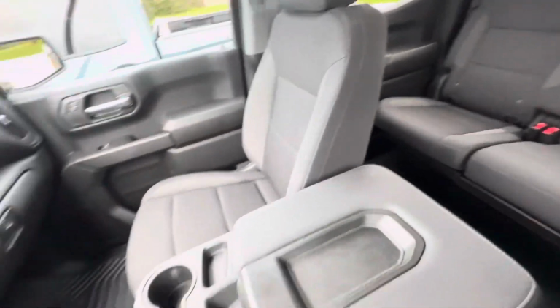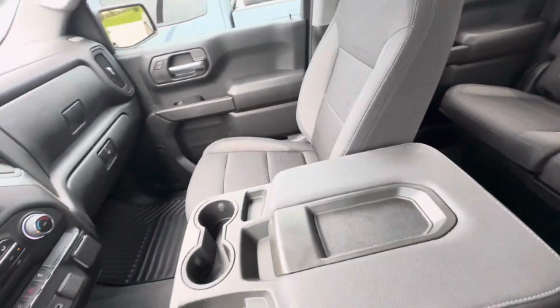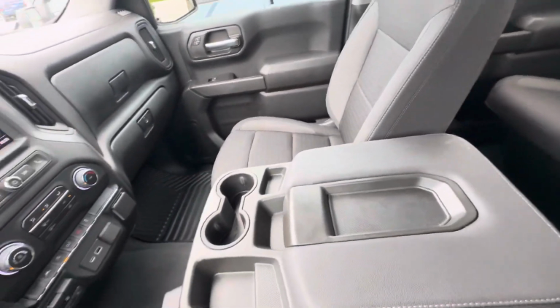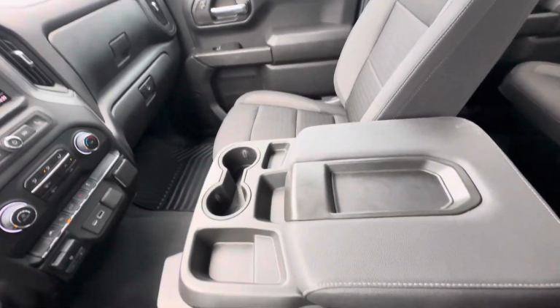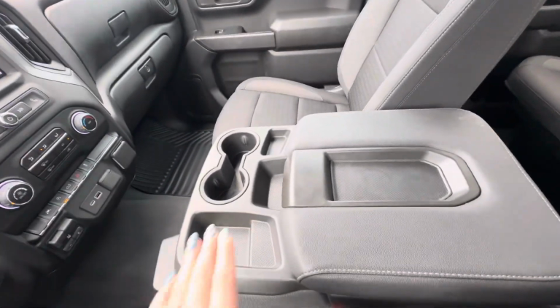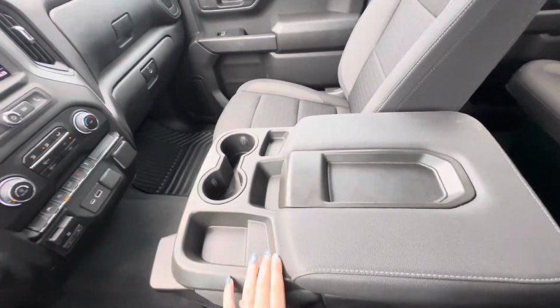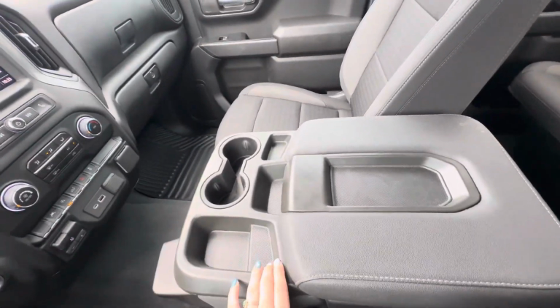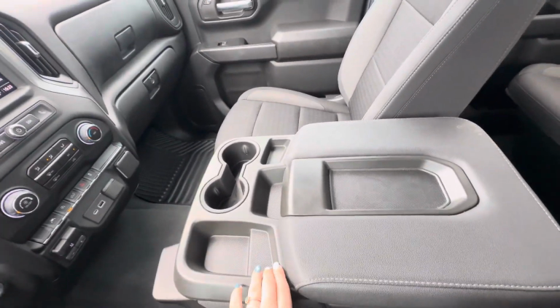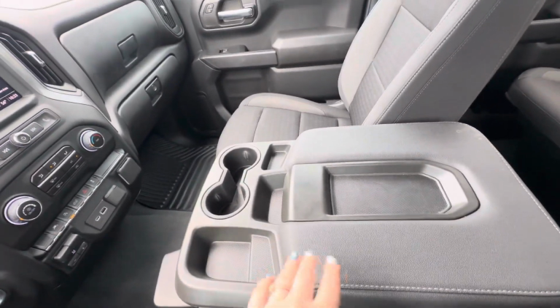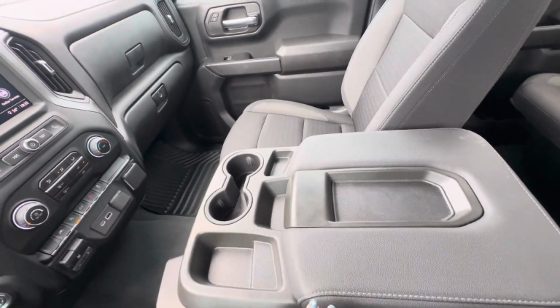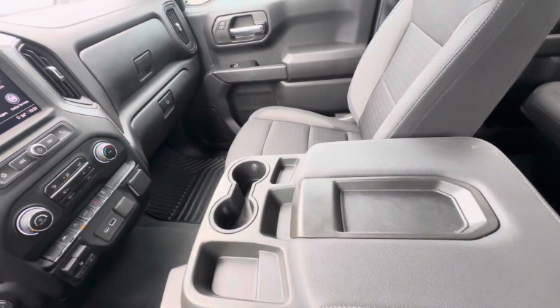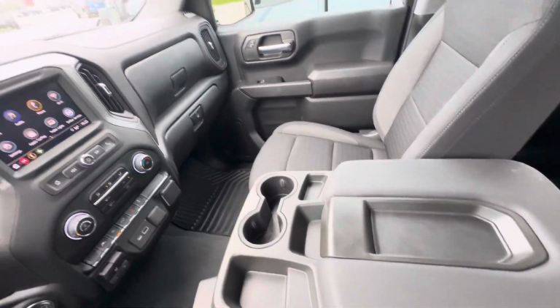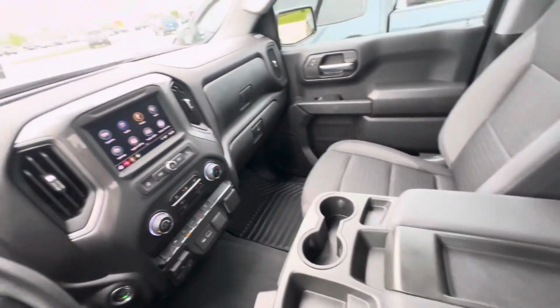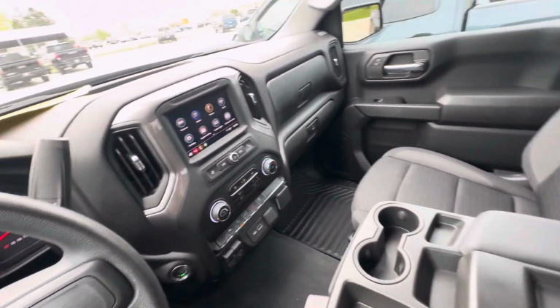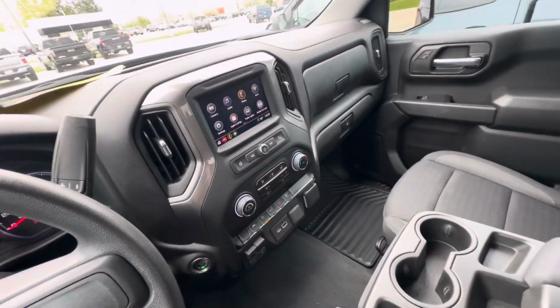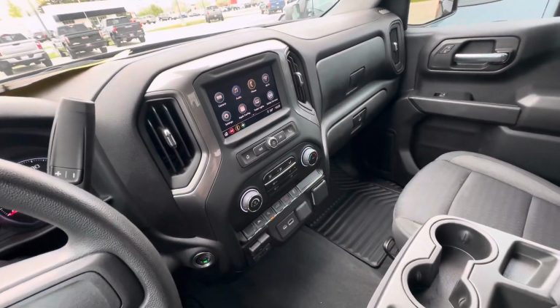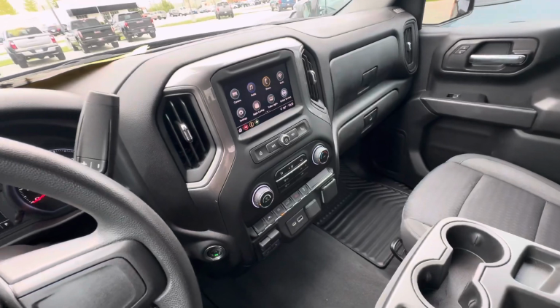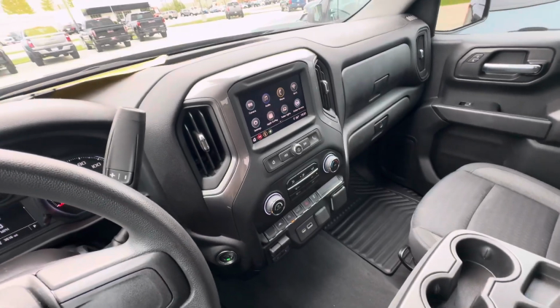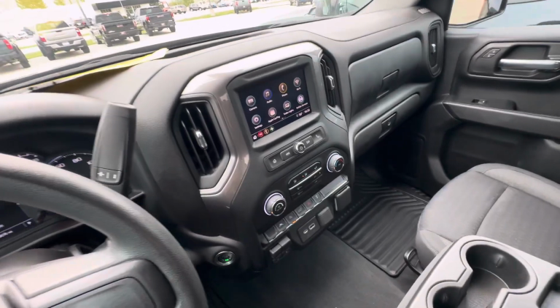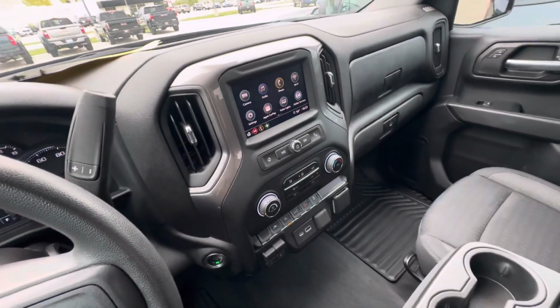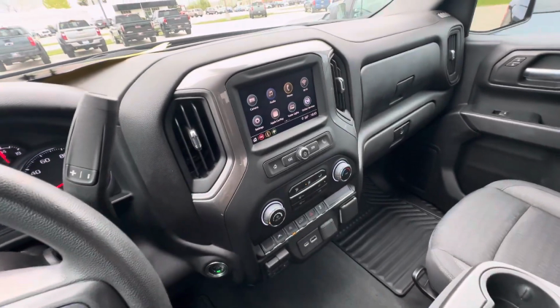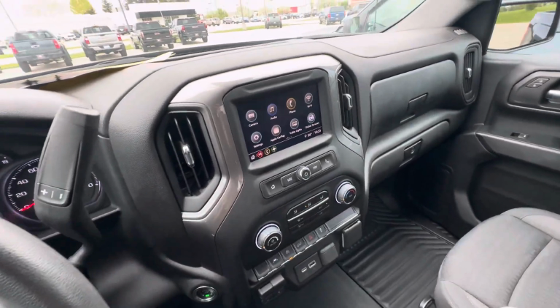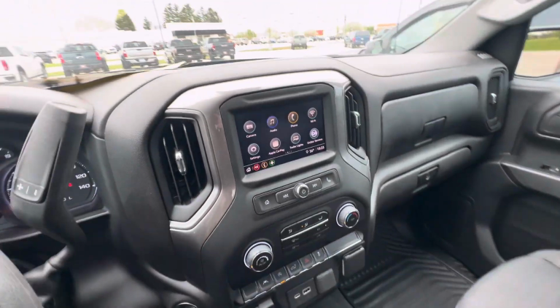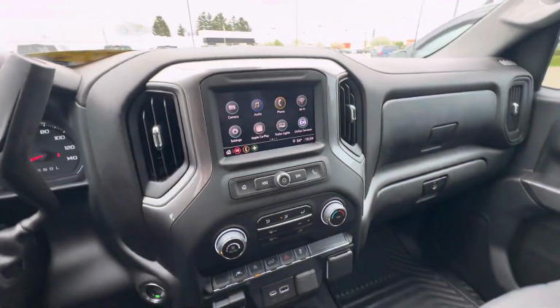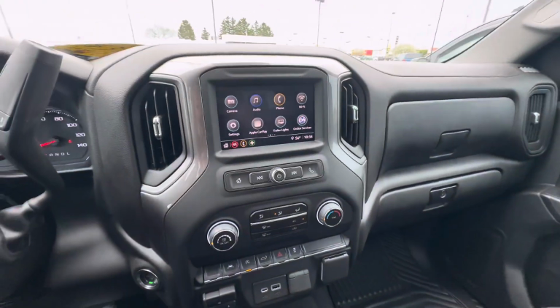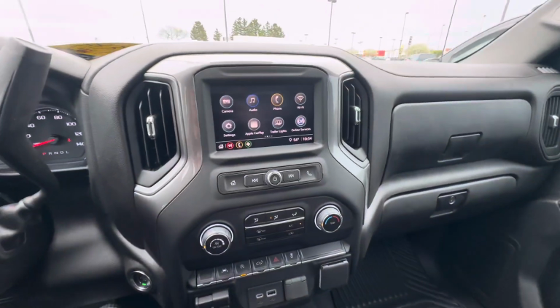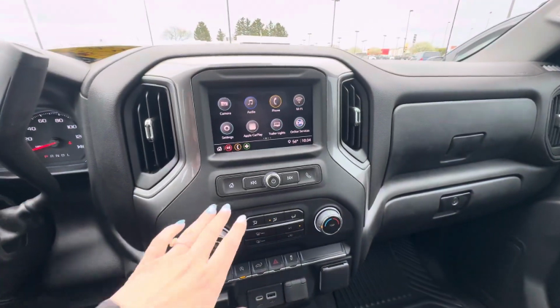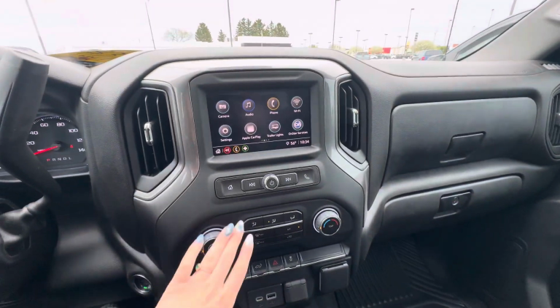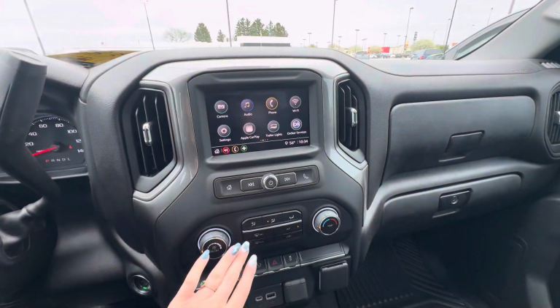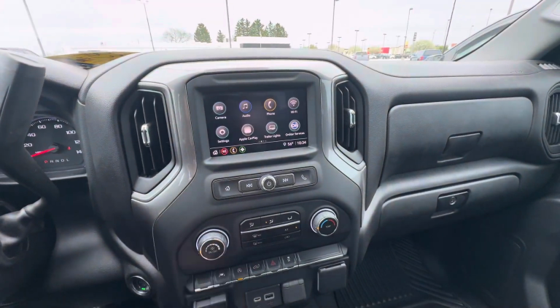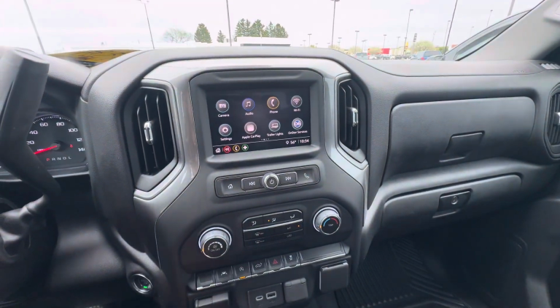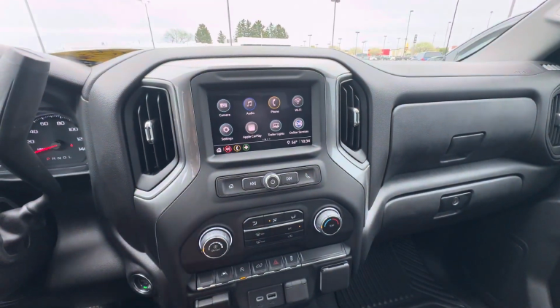It is a six passenger, so this middle console will fold up for the six passenger seating. It does have the custom convenience package and the 2.7 liter turbo engine.